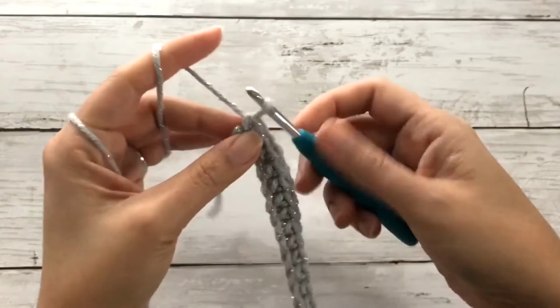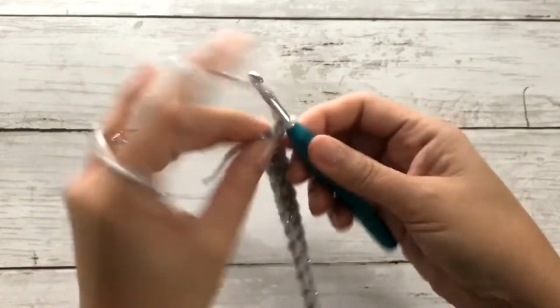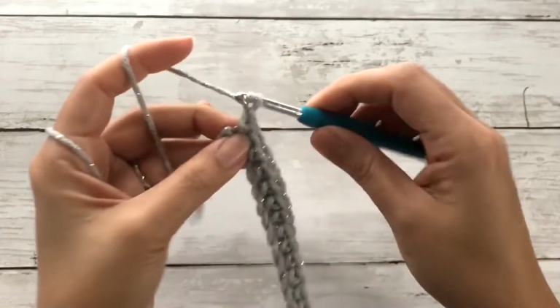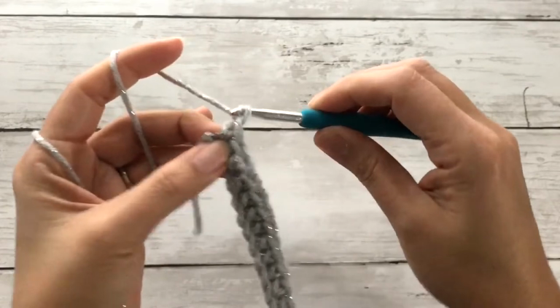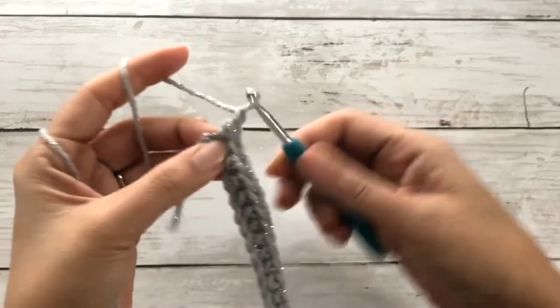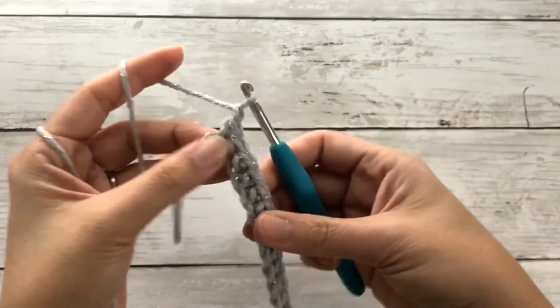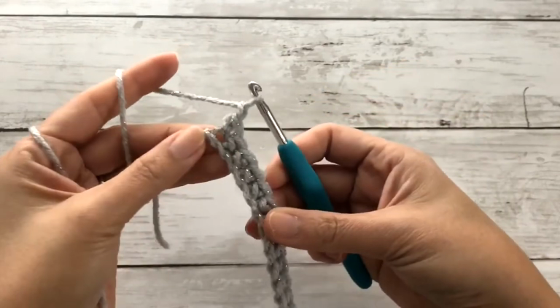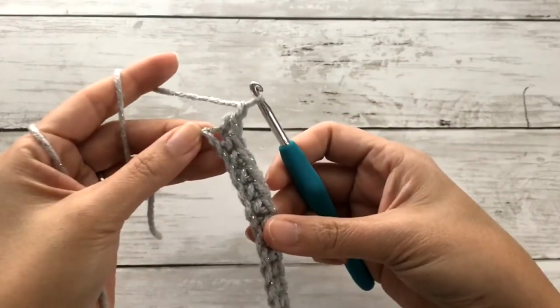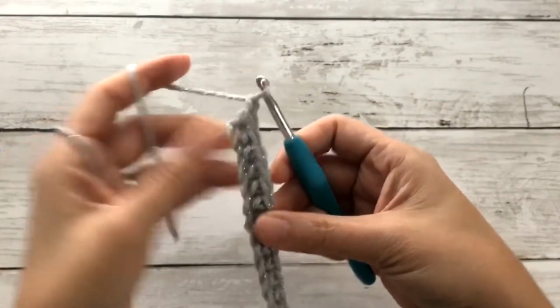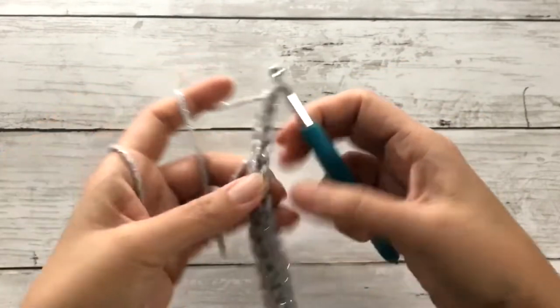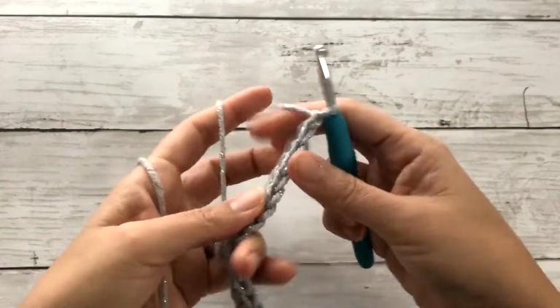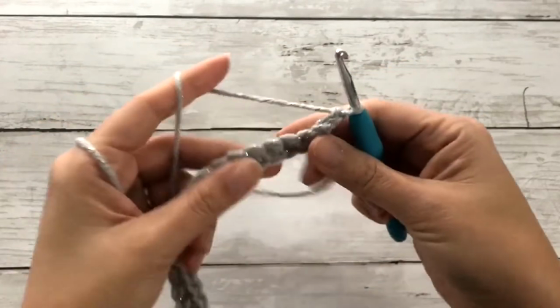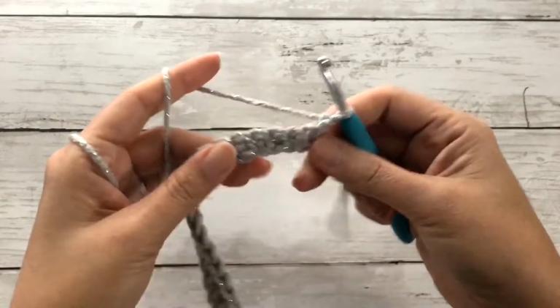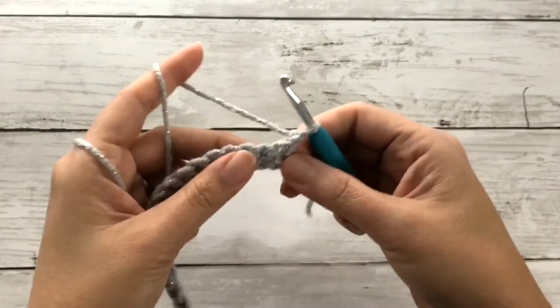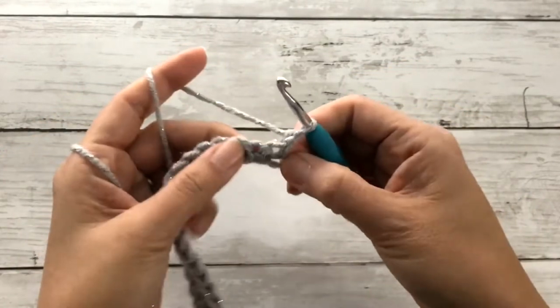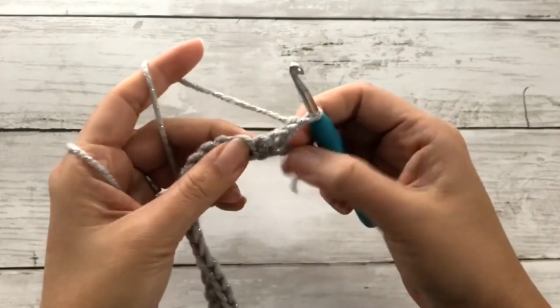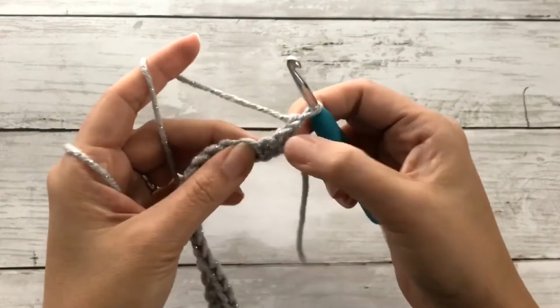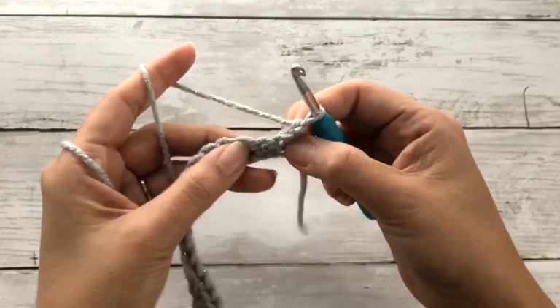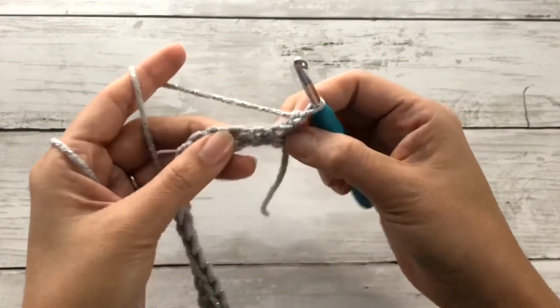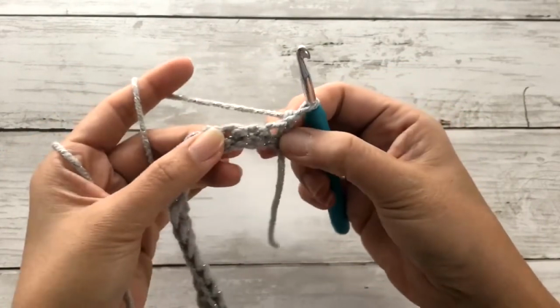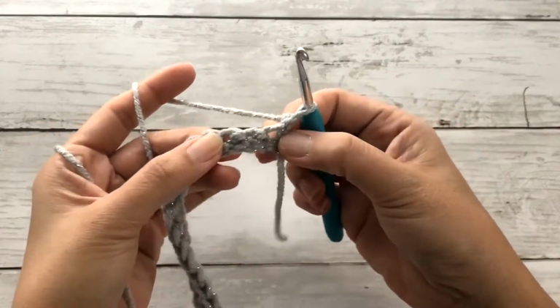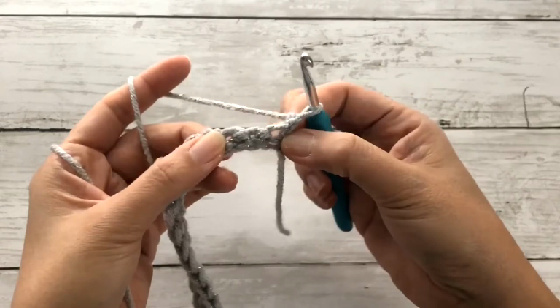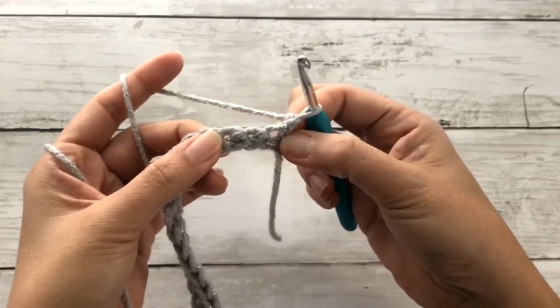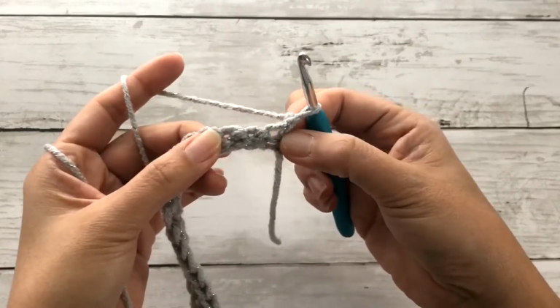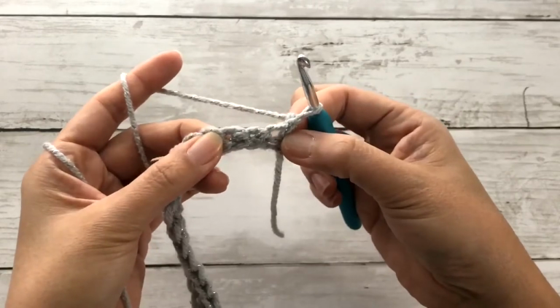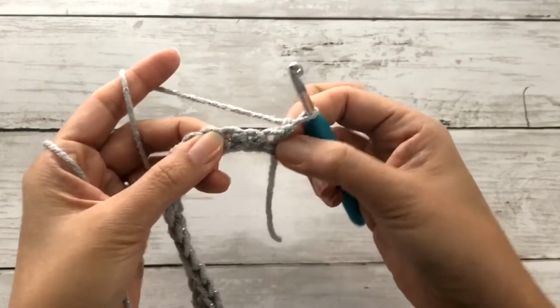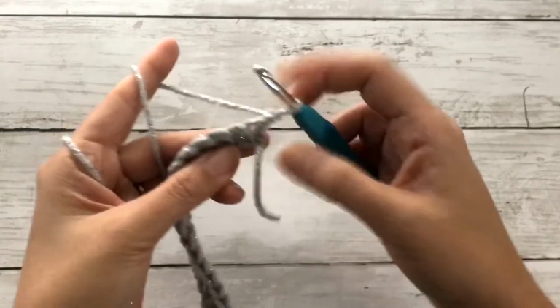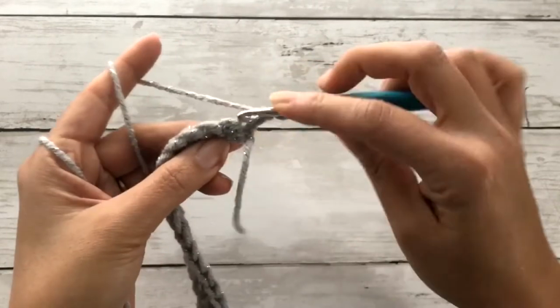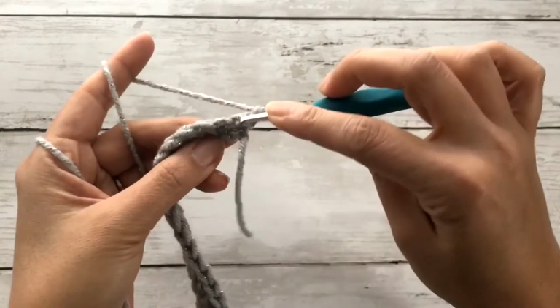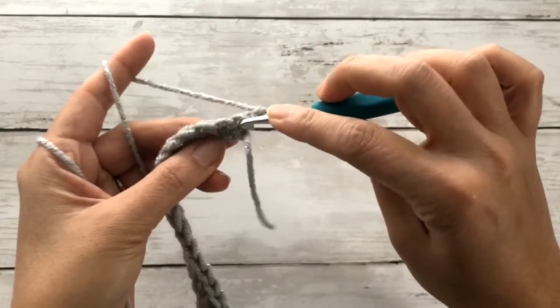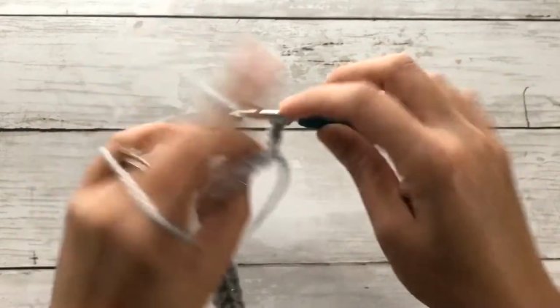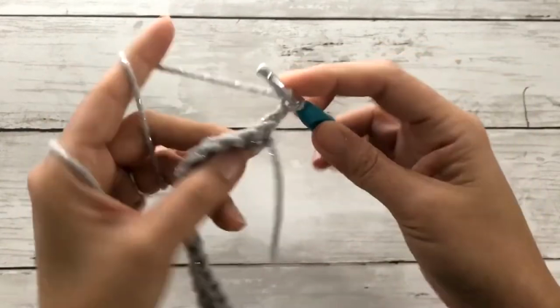On that last row, we'll chain one to turn. And on the second row, we'll be working half double crochet stitches through that front post.